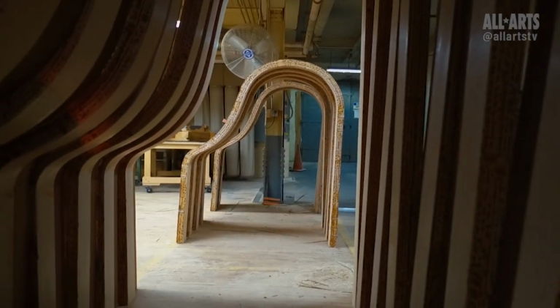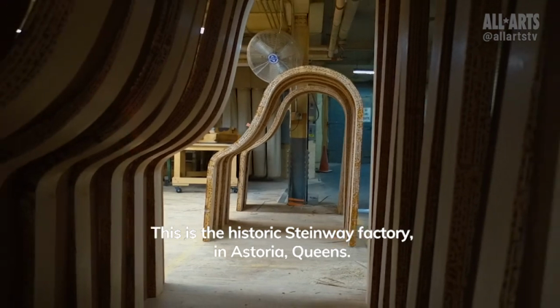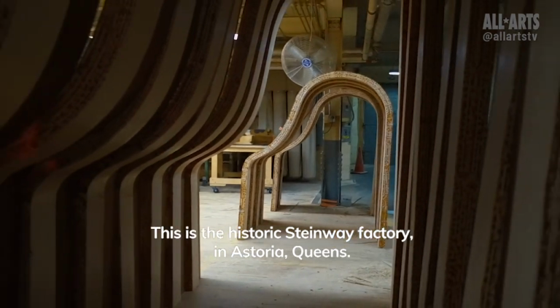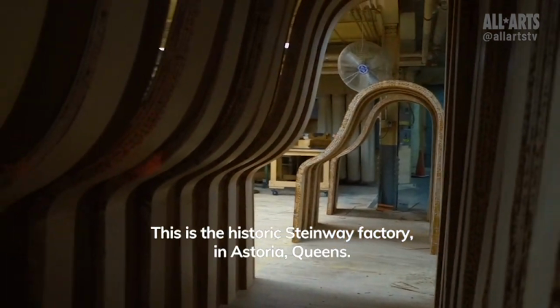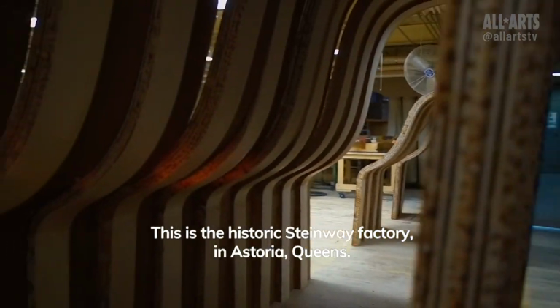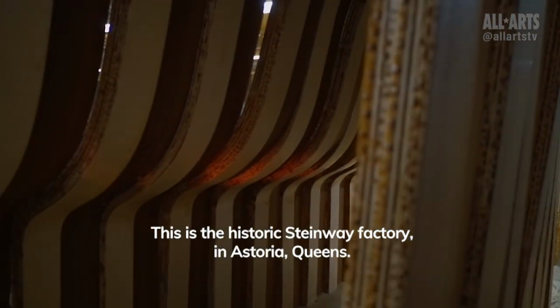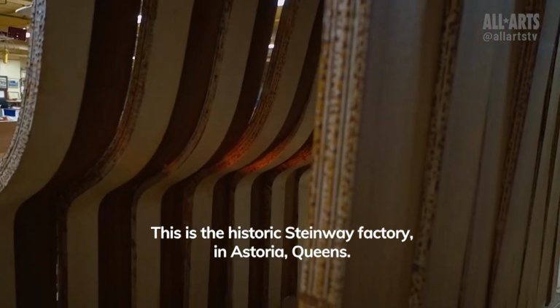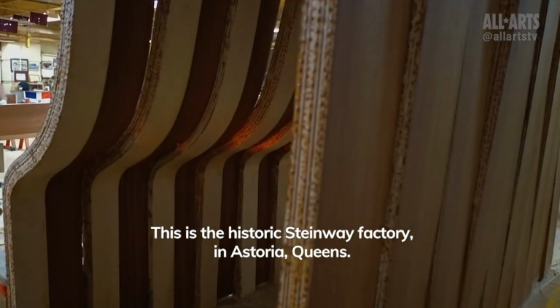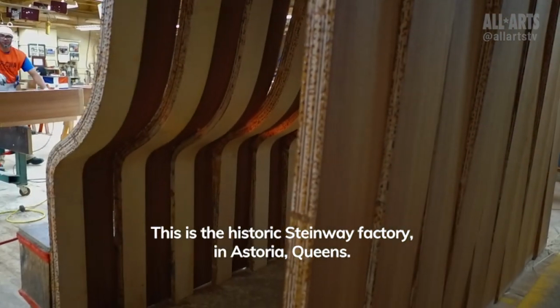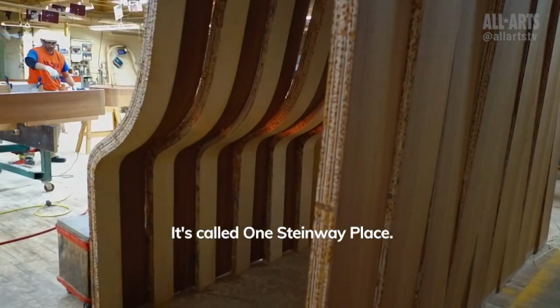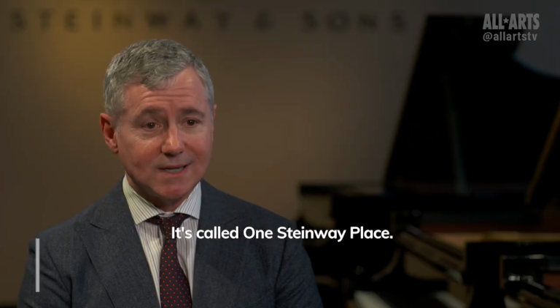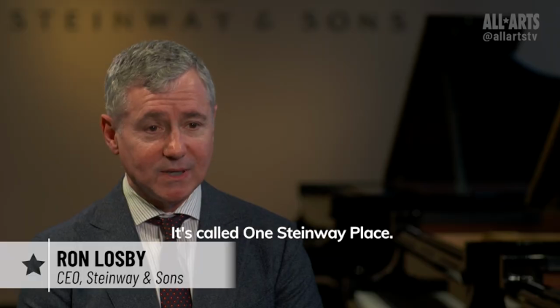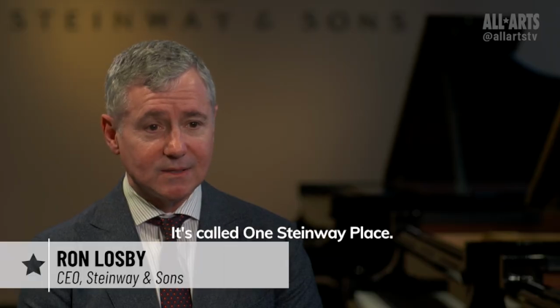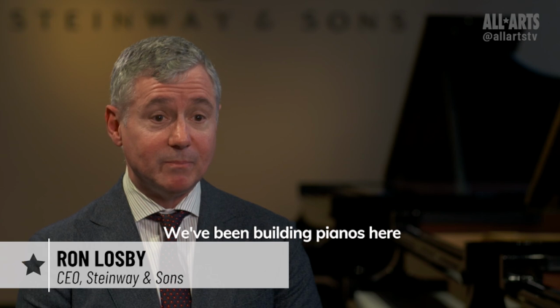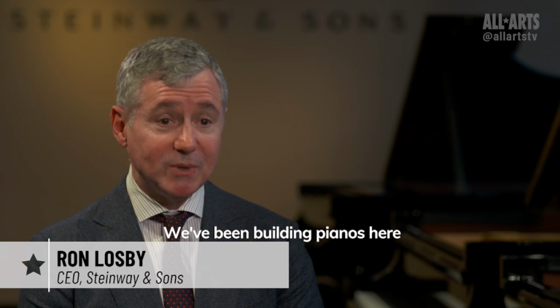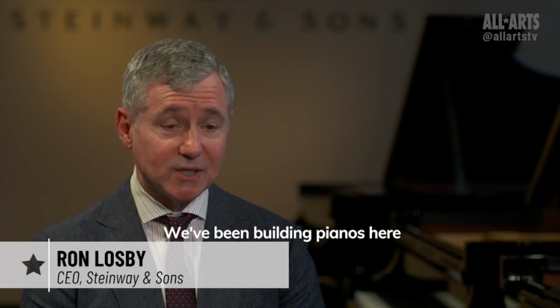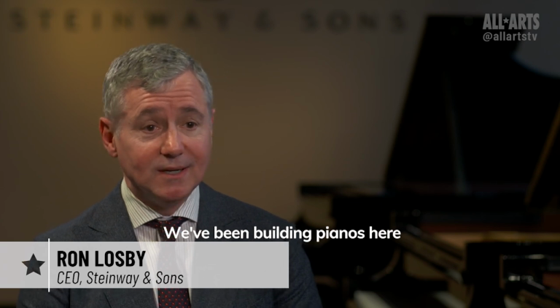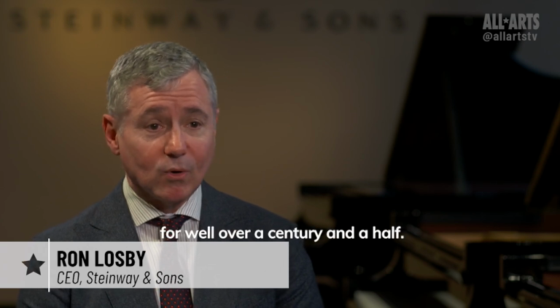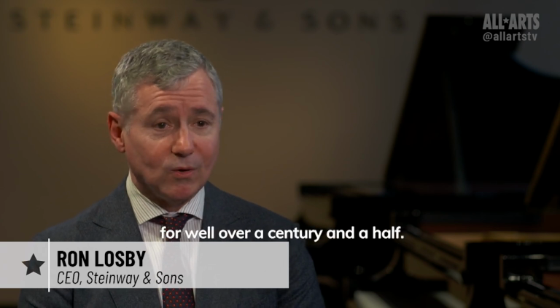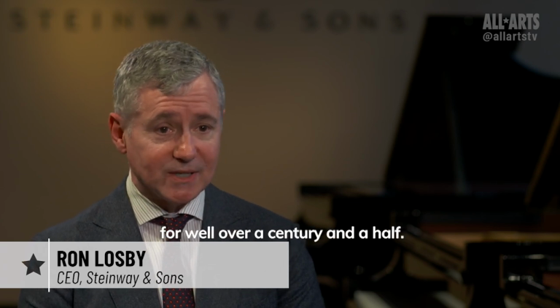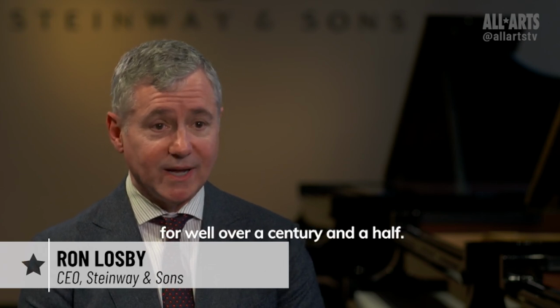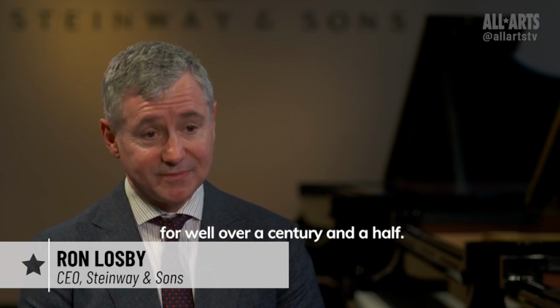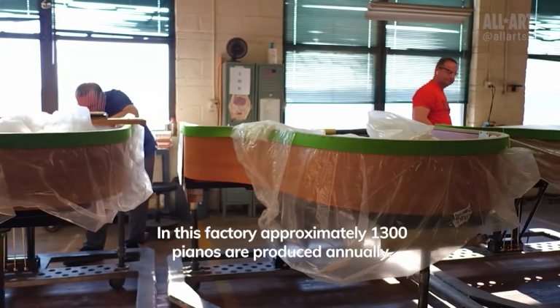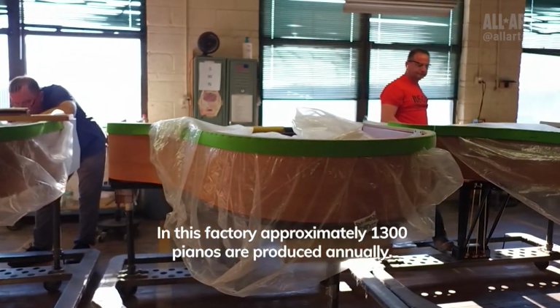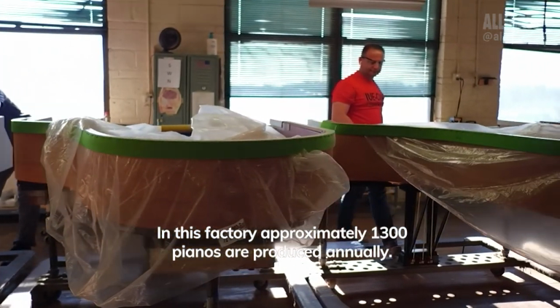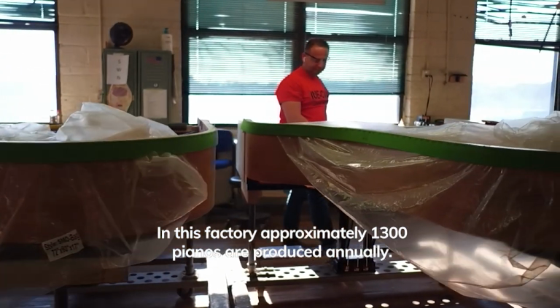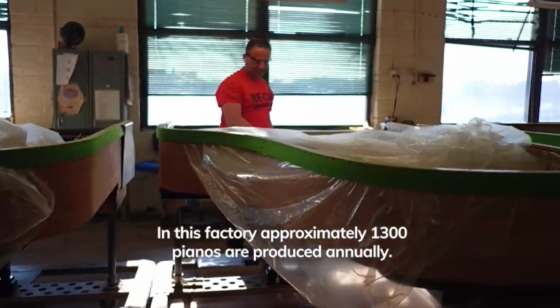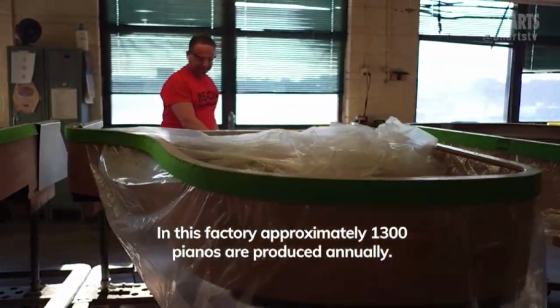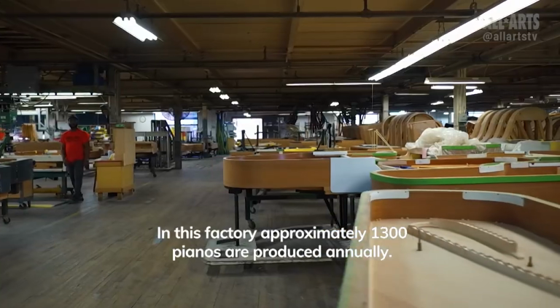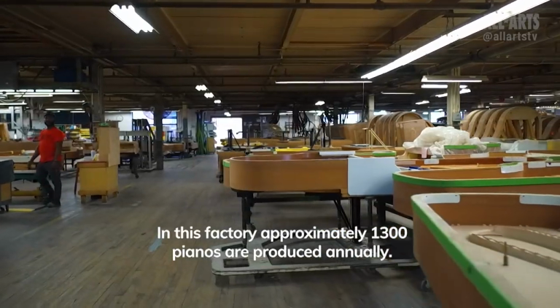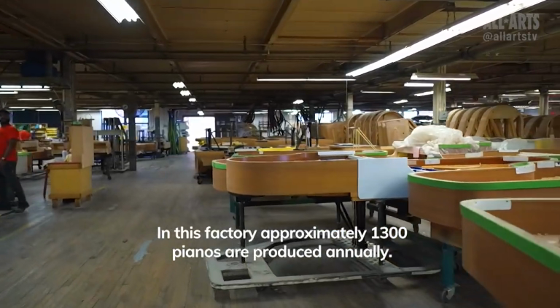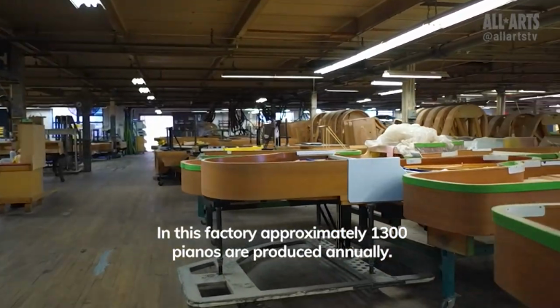This is the historic Steinway factory in Astoria, Queens. It's called One Steinway Place and we've been building pianos here for well over a century and a half. In this factory, approximately 1,300 pianos are produced annually.